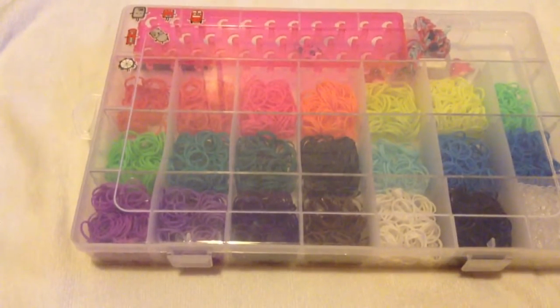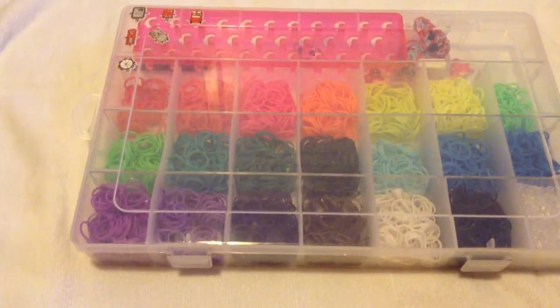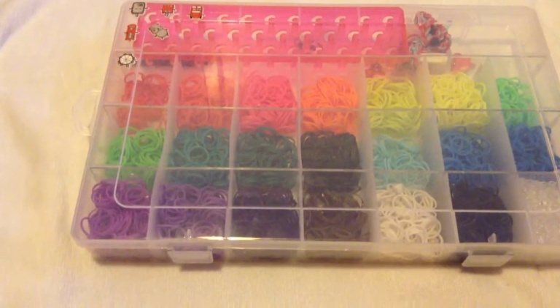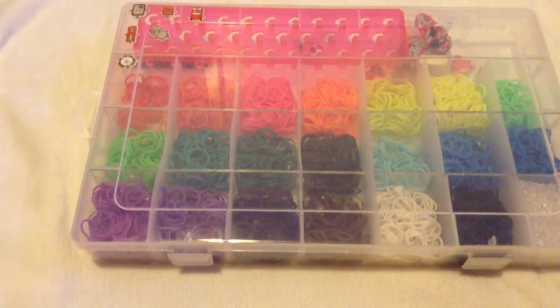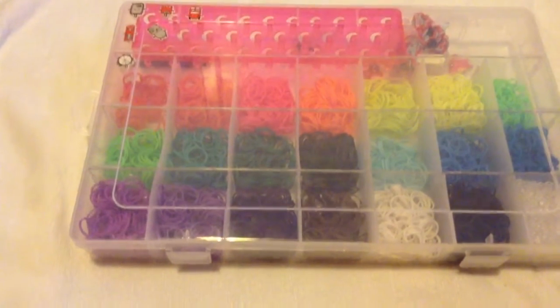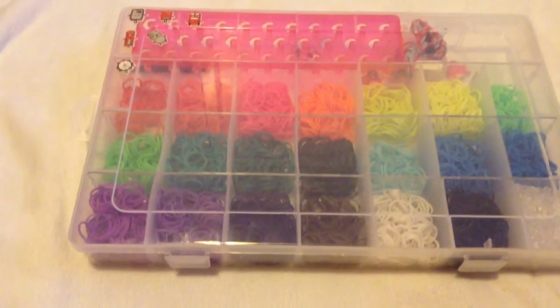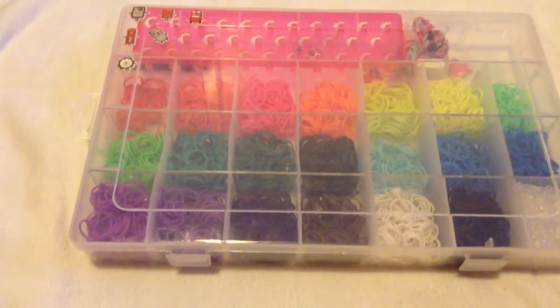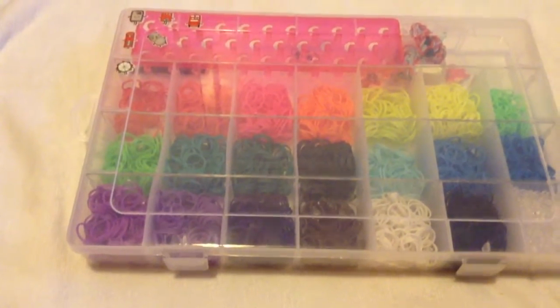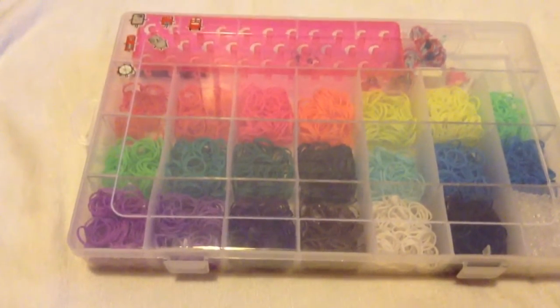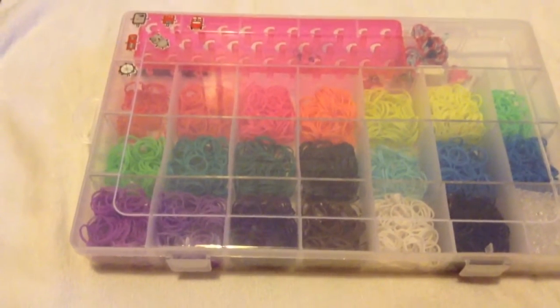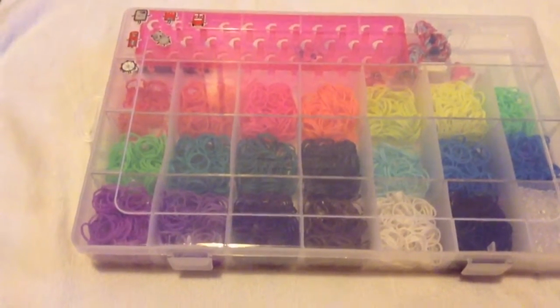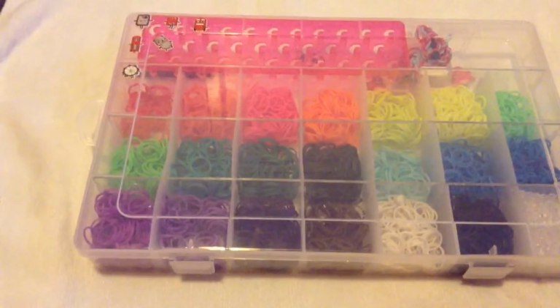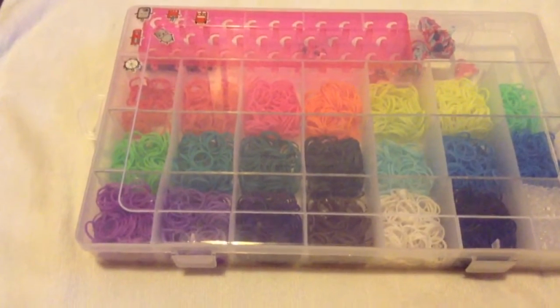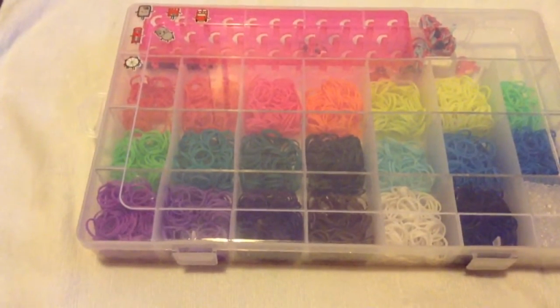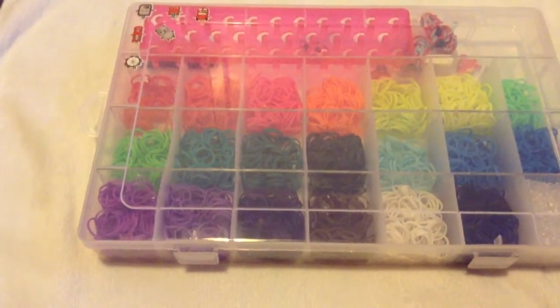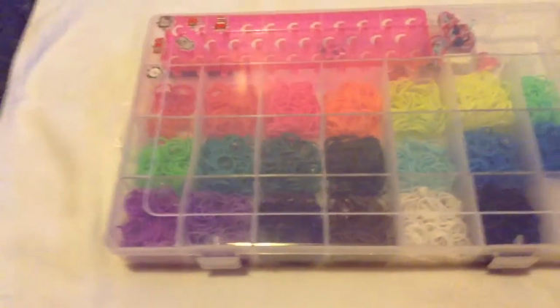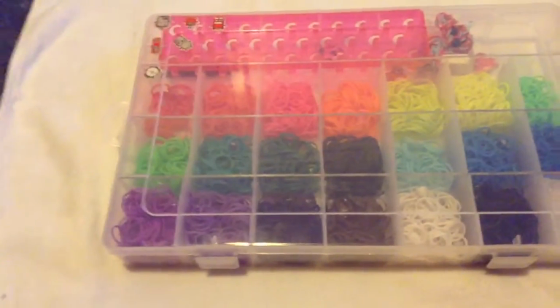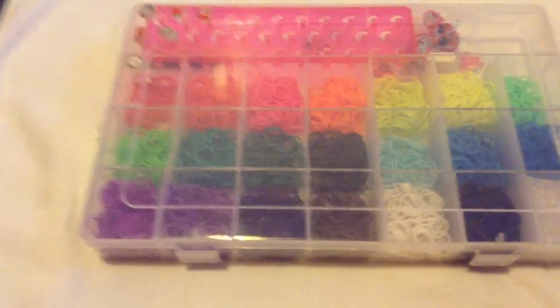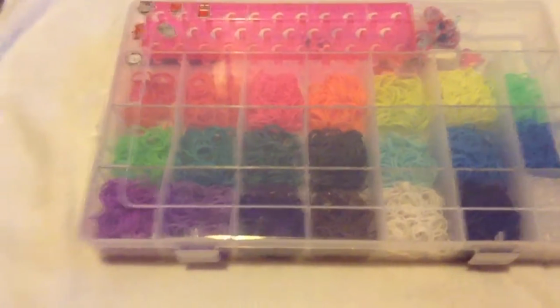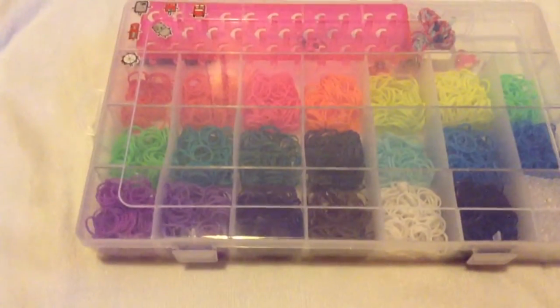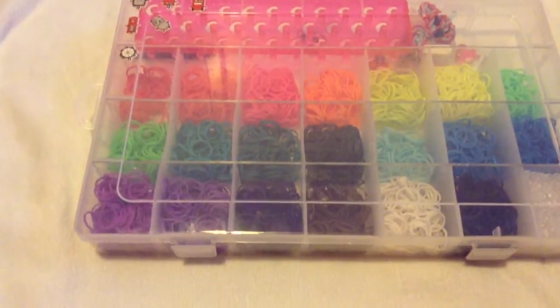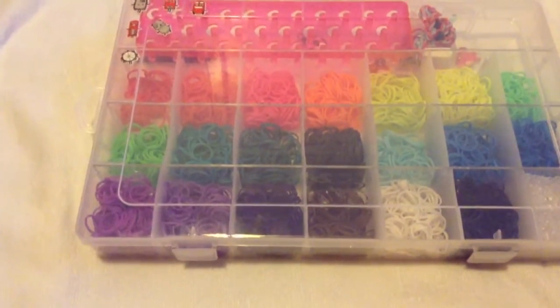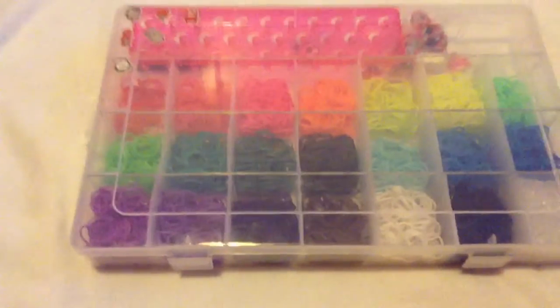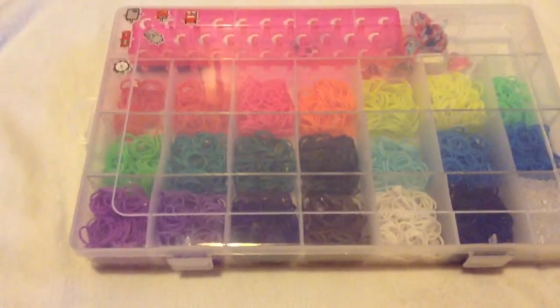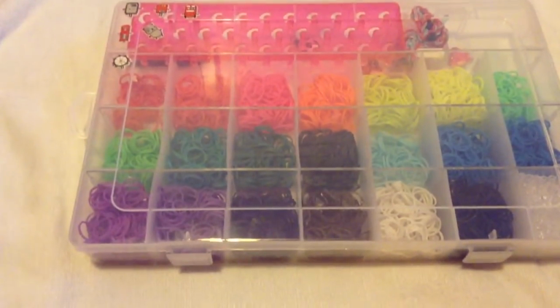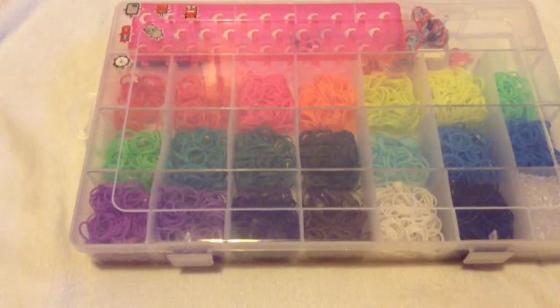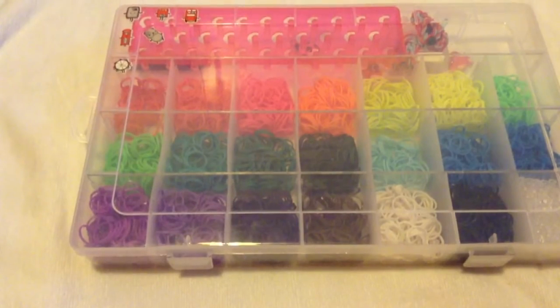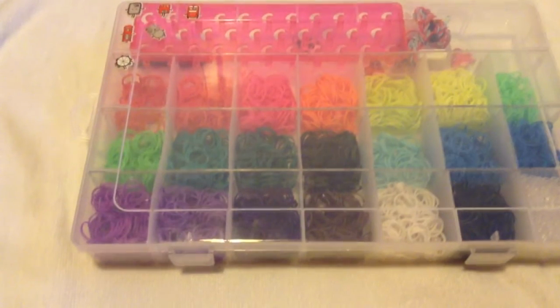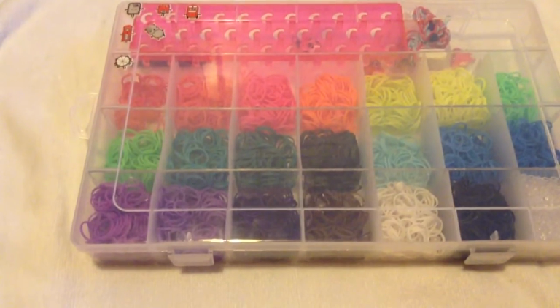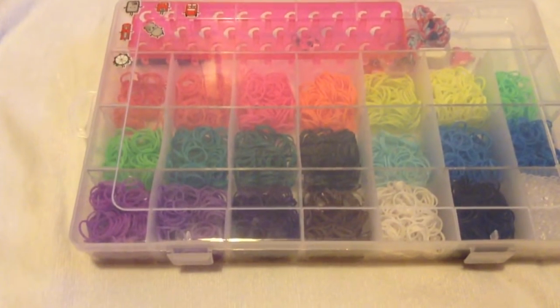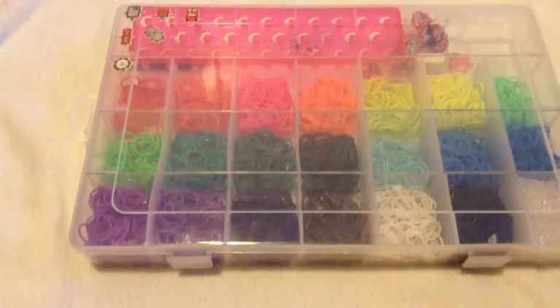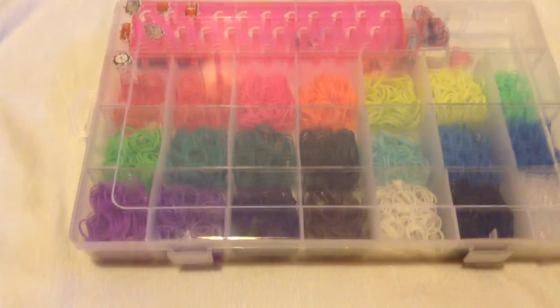Hi guys, today is my first YouTube video and in this video I'm going to show you my rainbow loom storage. This is my rainbow loom channel and everything is going to be based on rainbow loom.